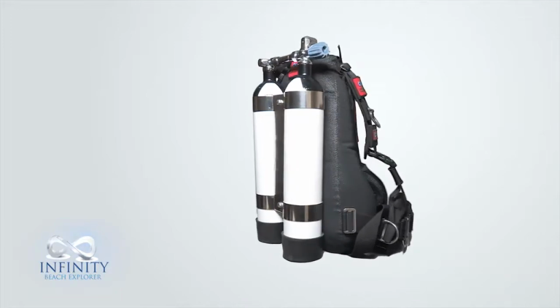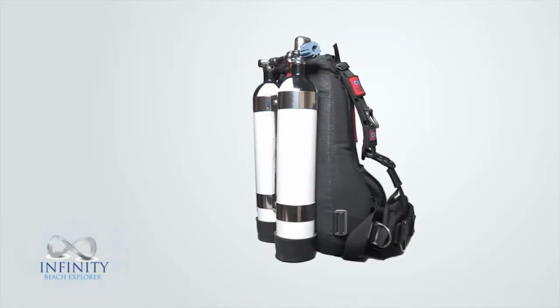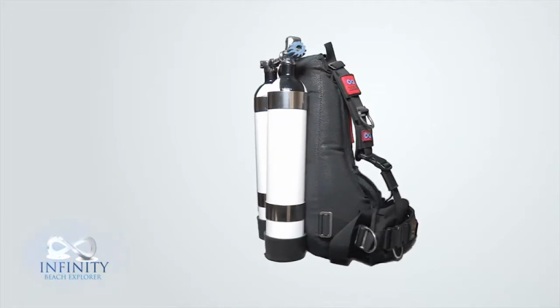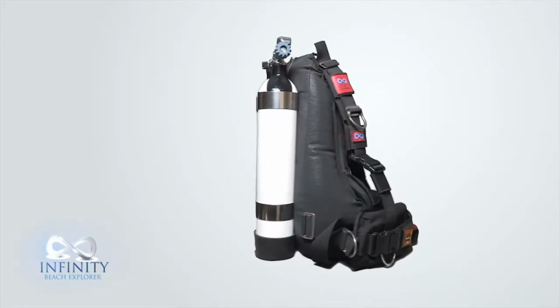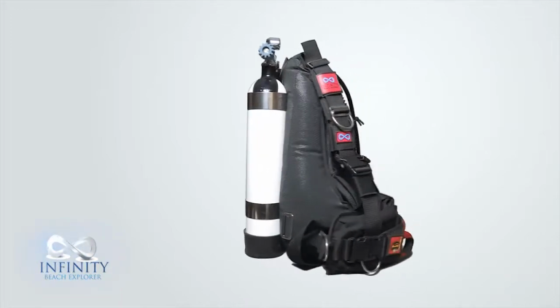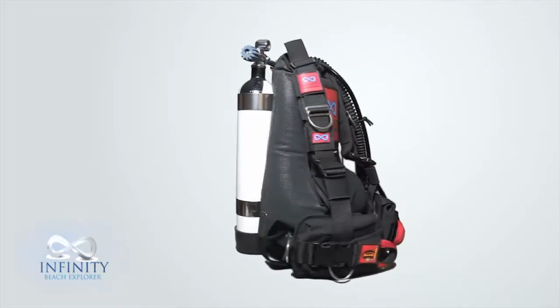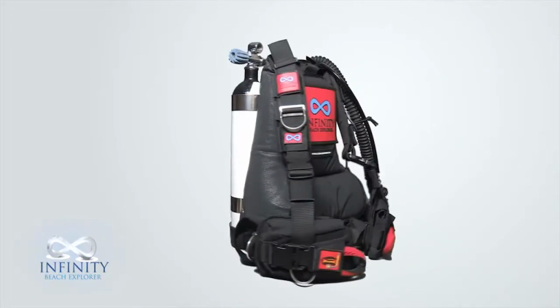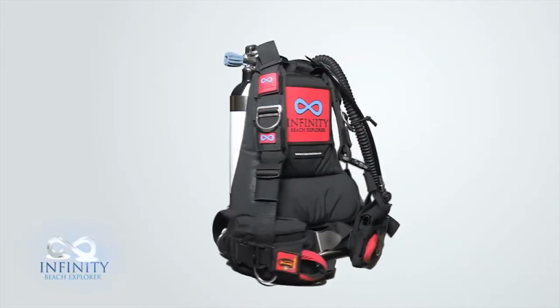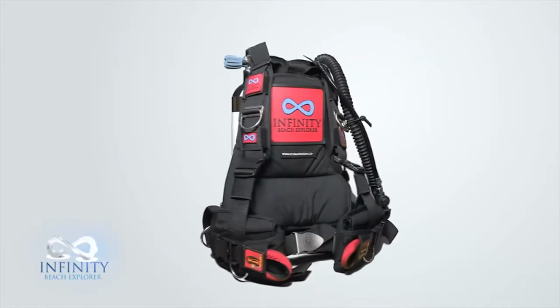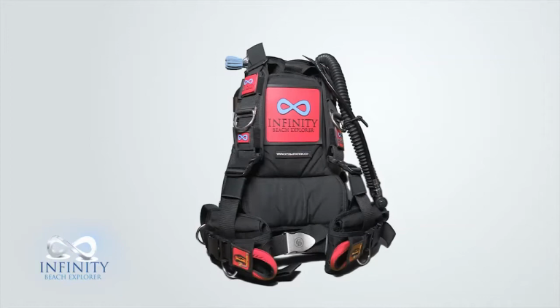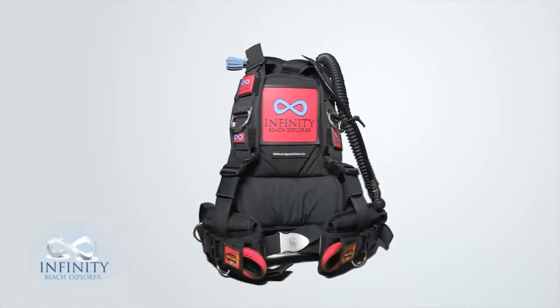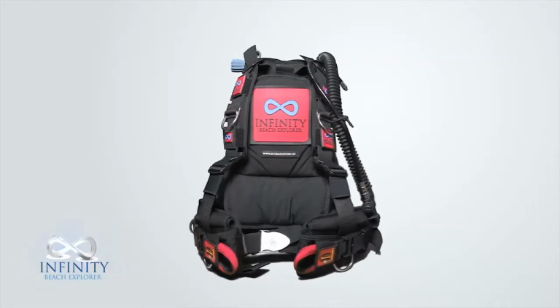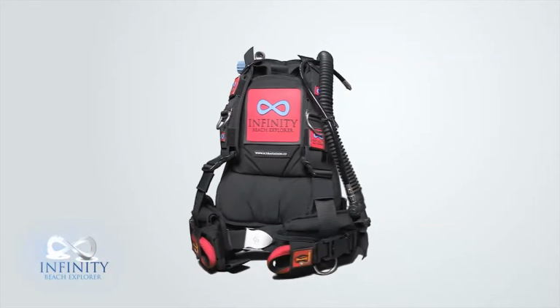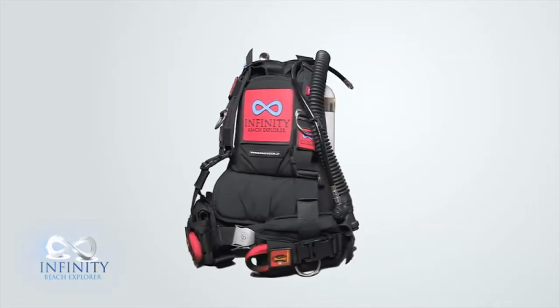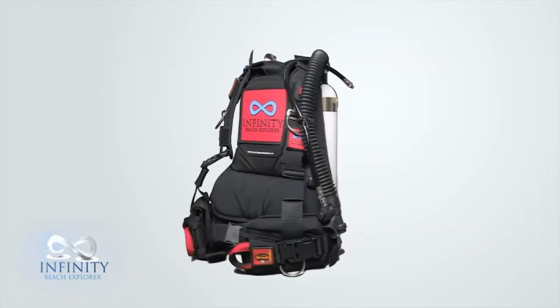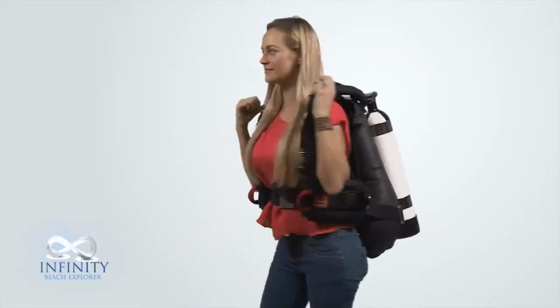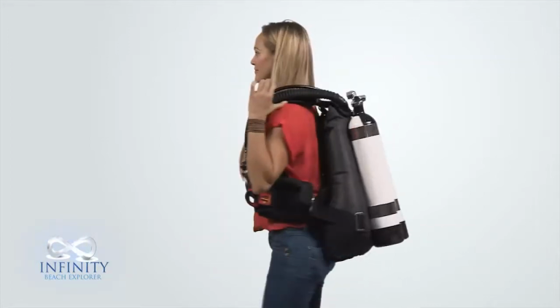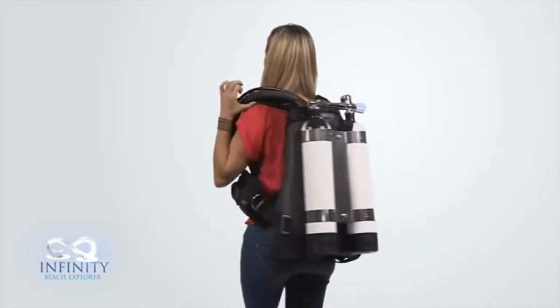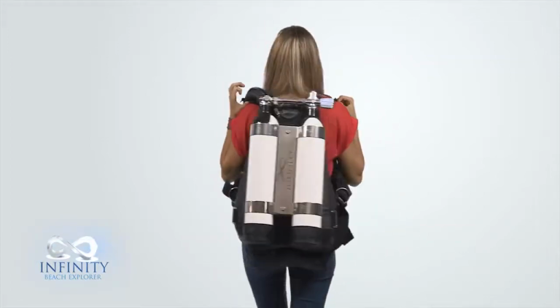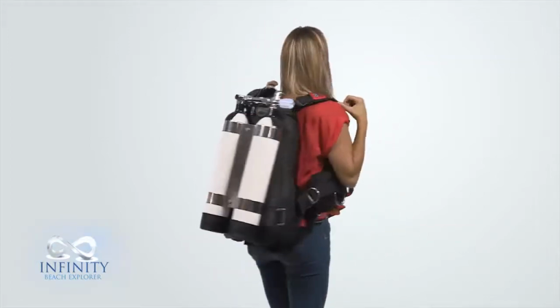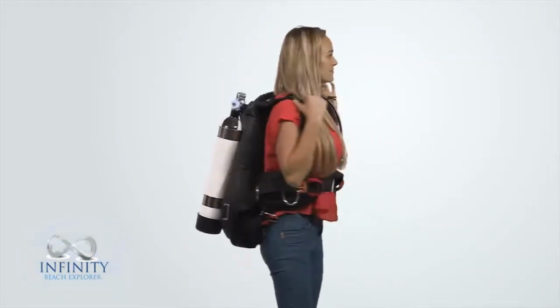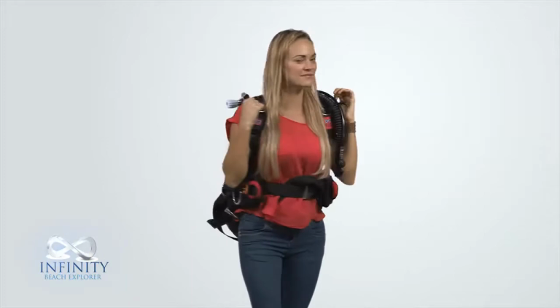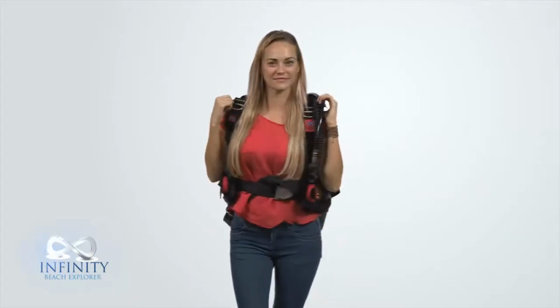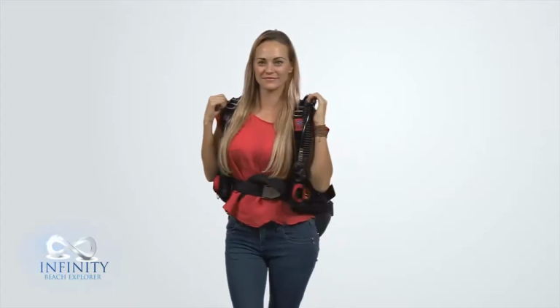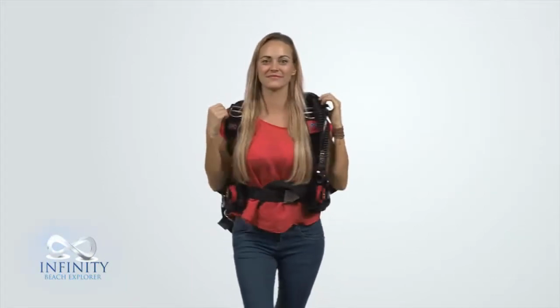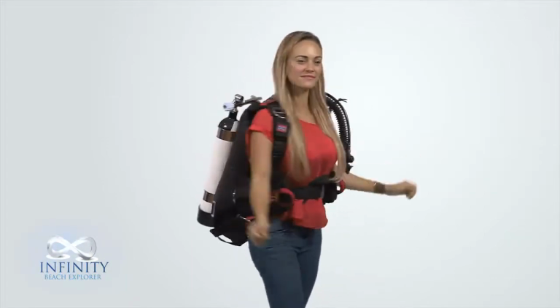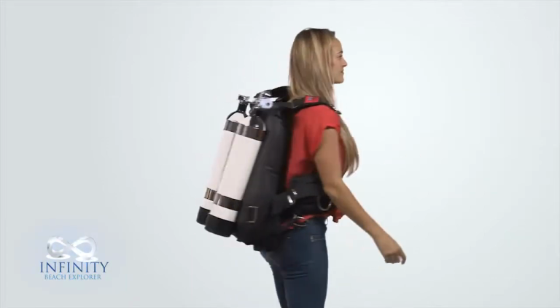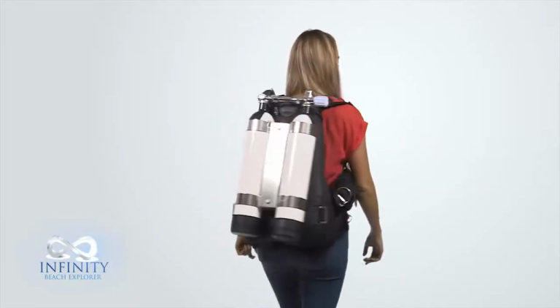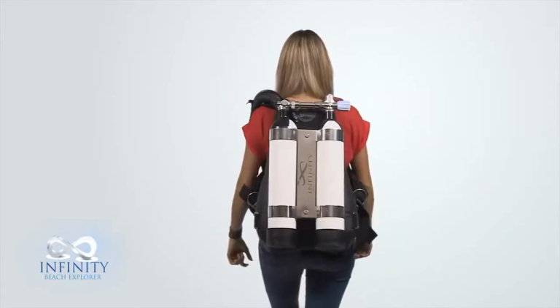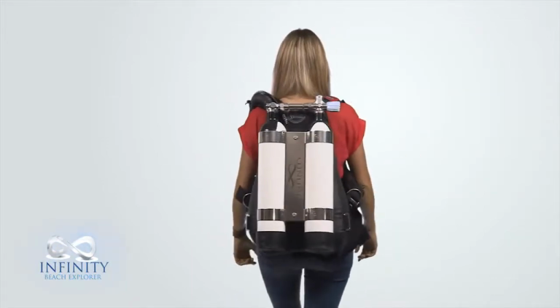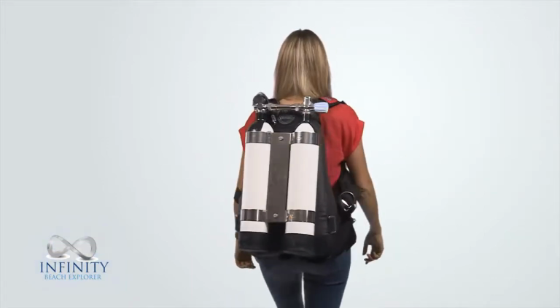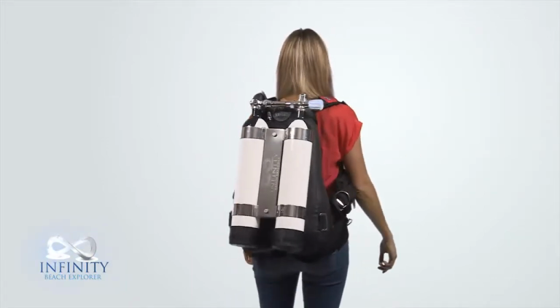The Infinity Beach Explorer solution allows guests at all levels of experience to enjoy the sea life your resort has to offer. Our design means you can offer your clients a solution that combines all the flexibility of snorkelling with all the benefits of scuba diving.